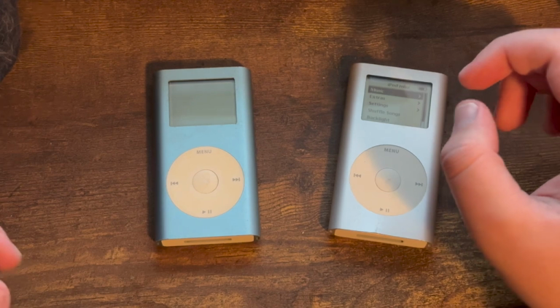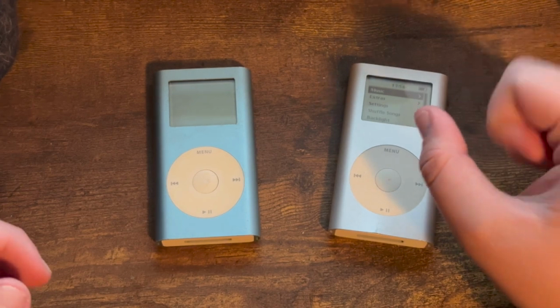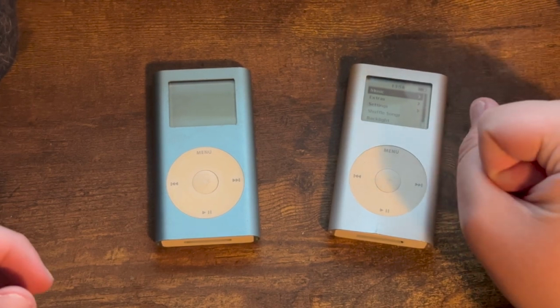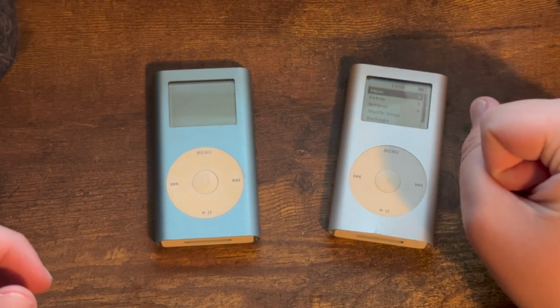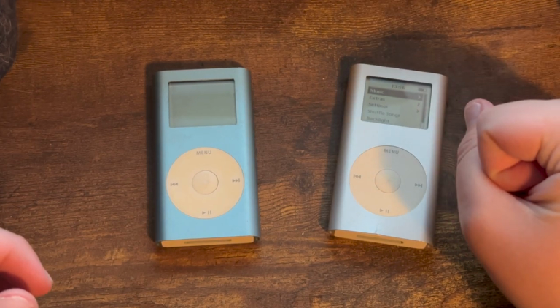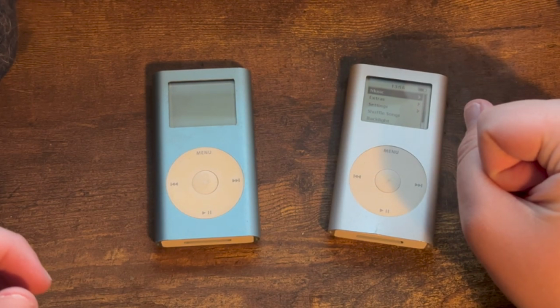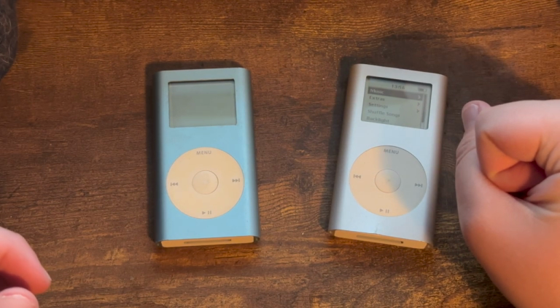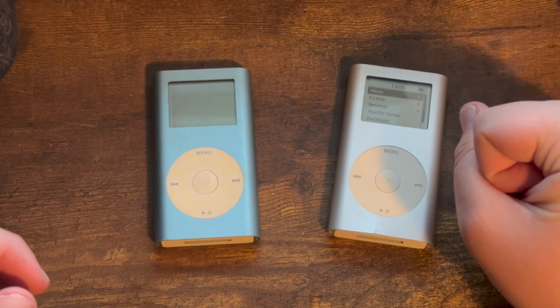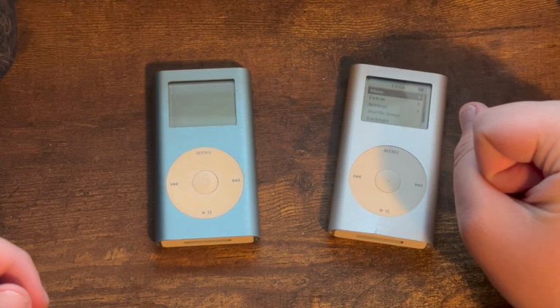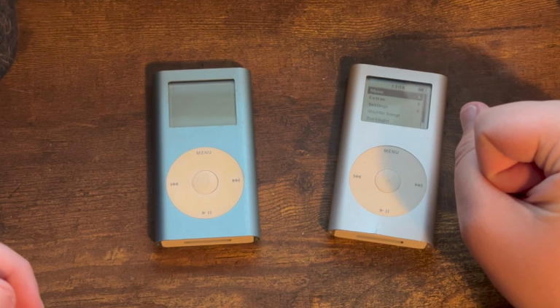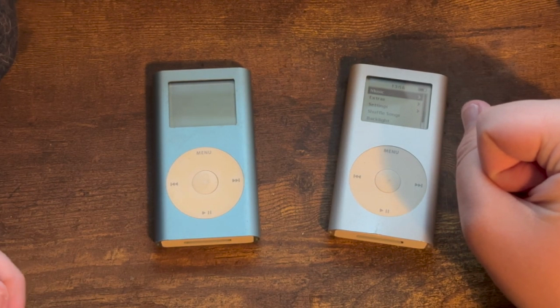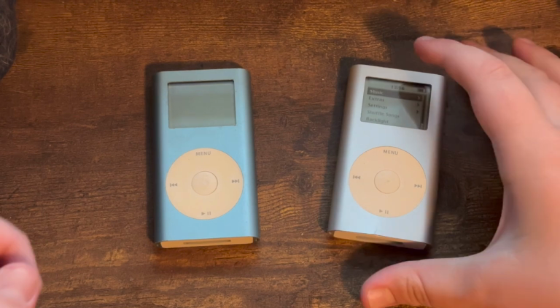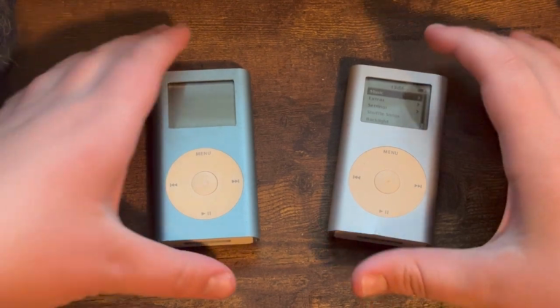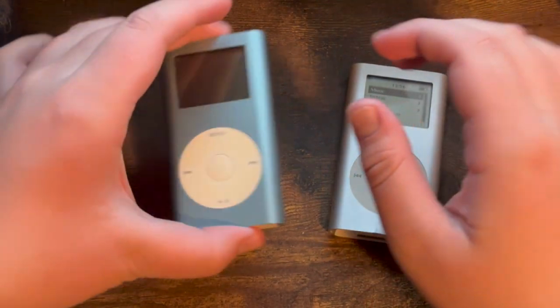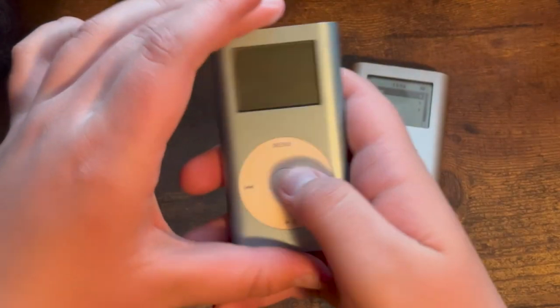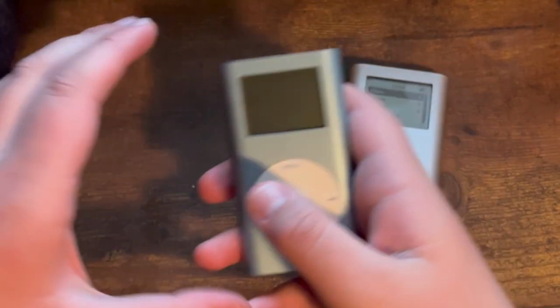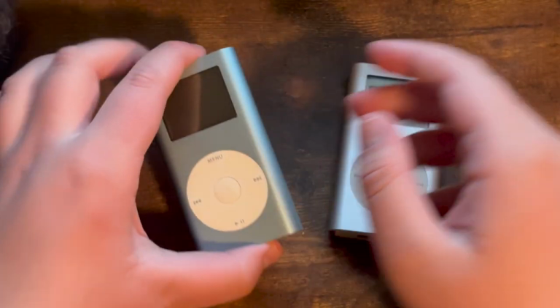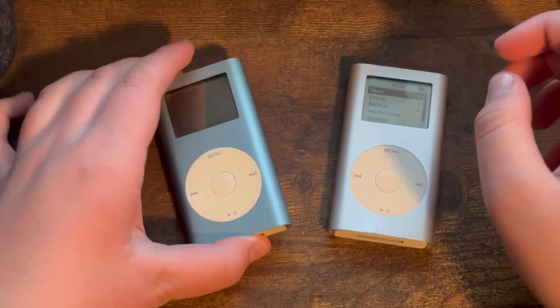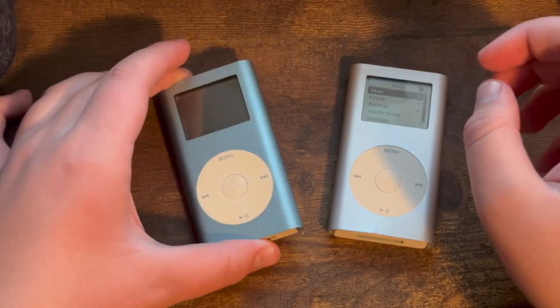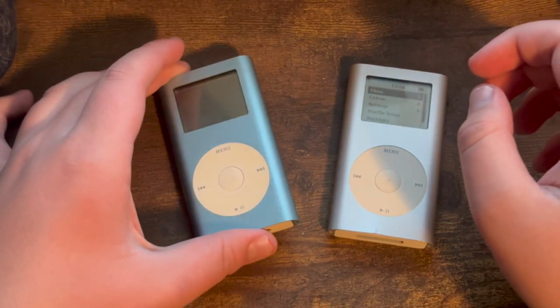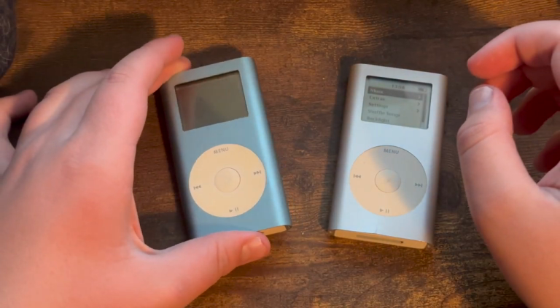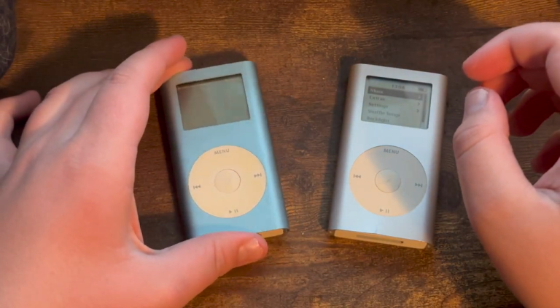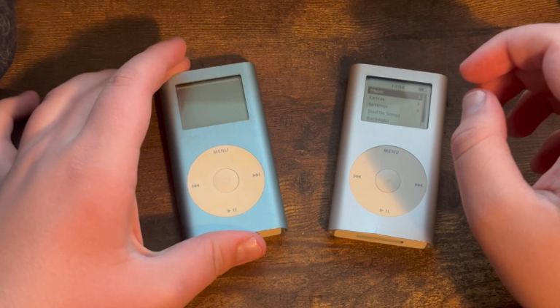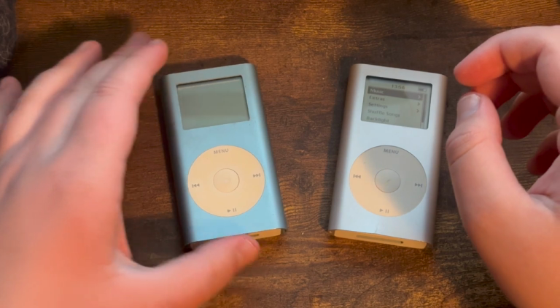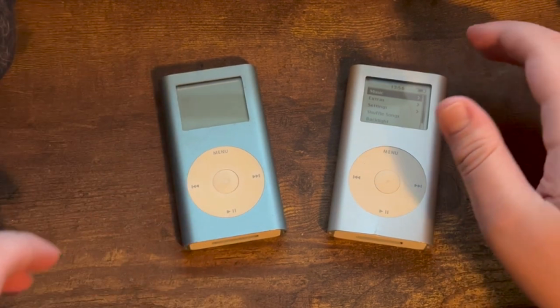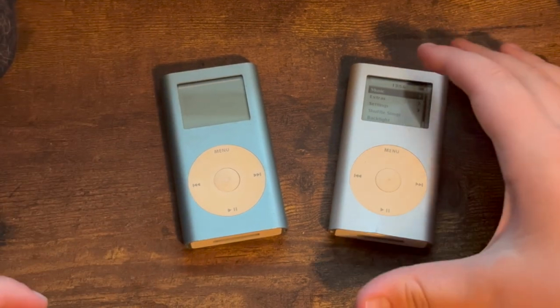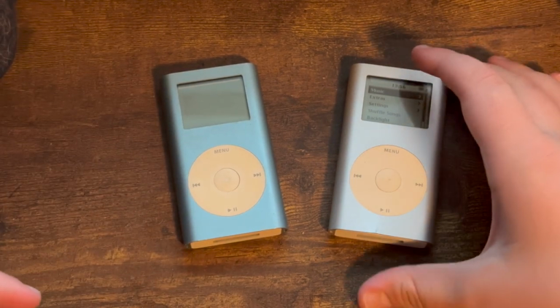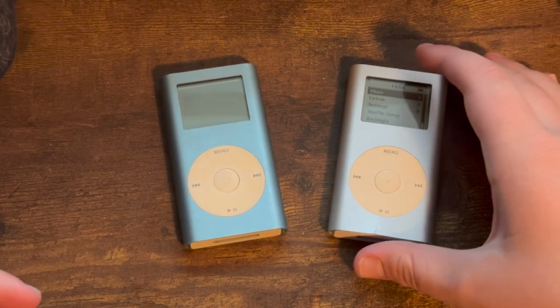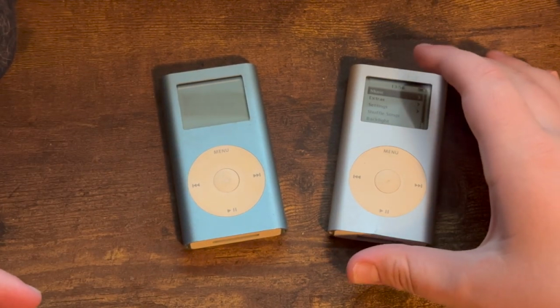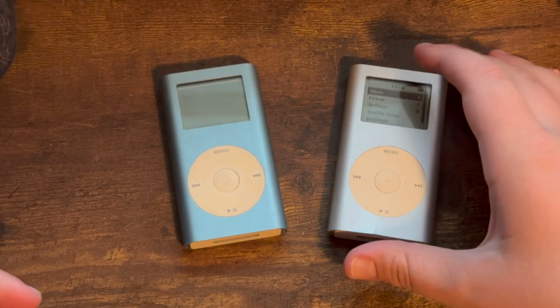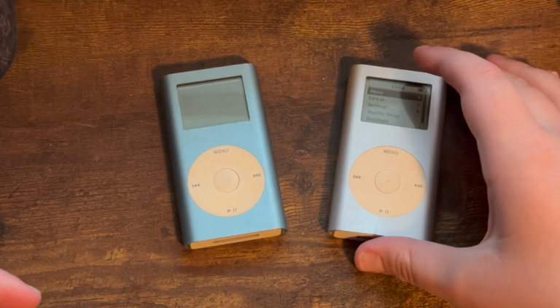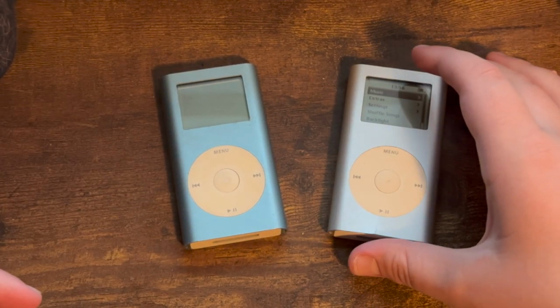The iPod Mini was announced on January 6, 2004 and released the following February 20, debuting the iconic click wheel, a full USB interface for both syncing and charging, a smaller form factor, and color to the iPod for the first time. It is a truly iconic device and paved the way for the world as we know it today.